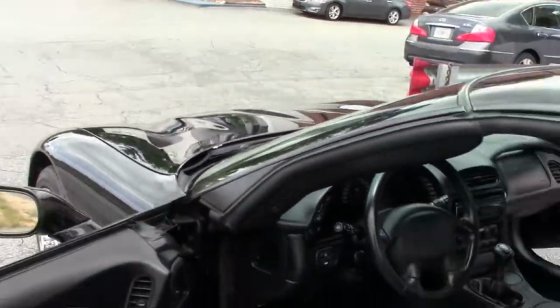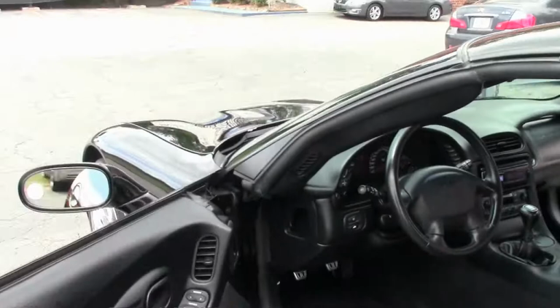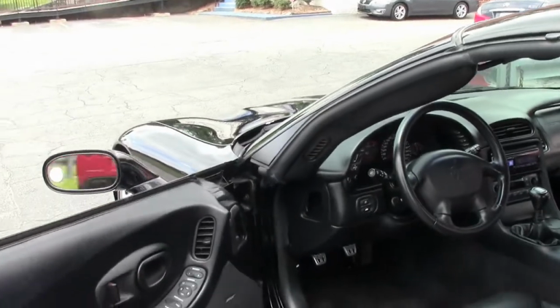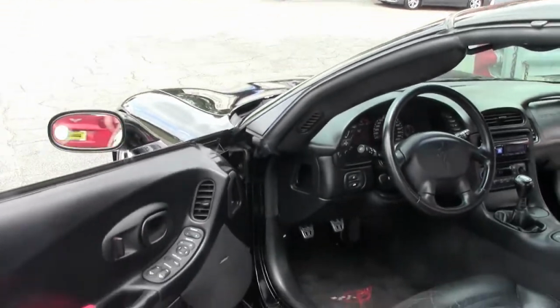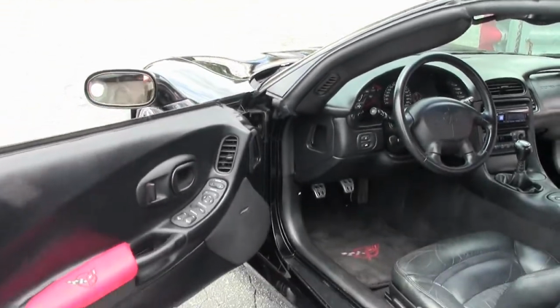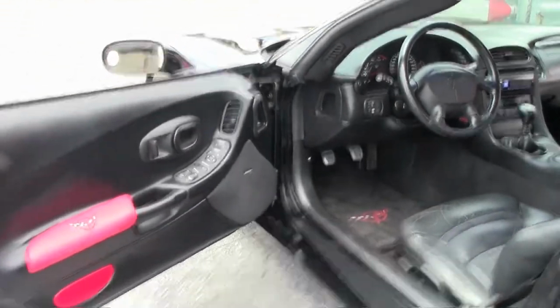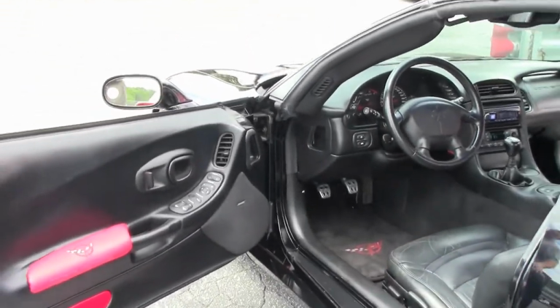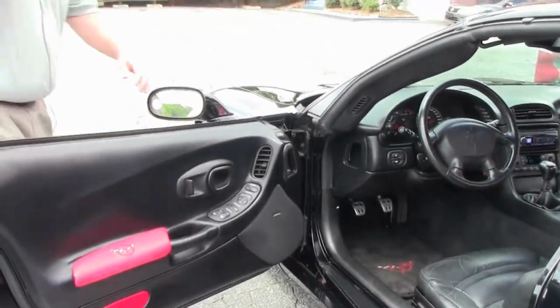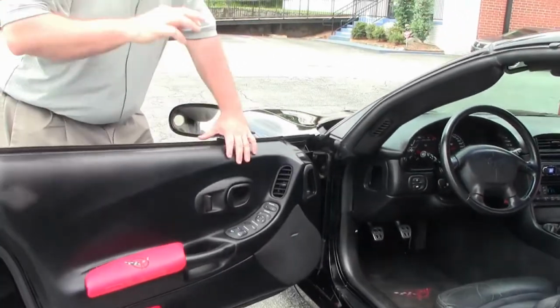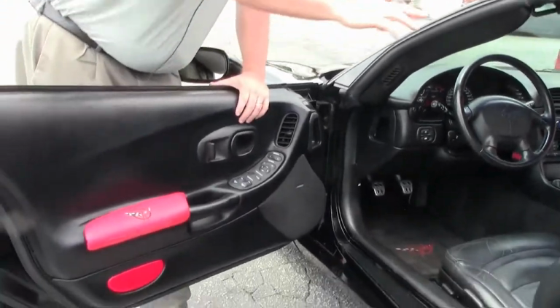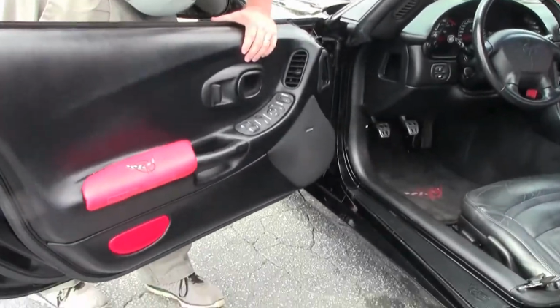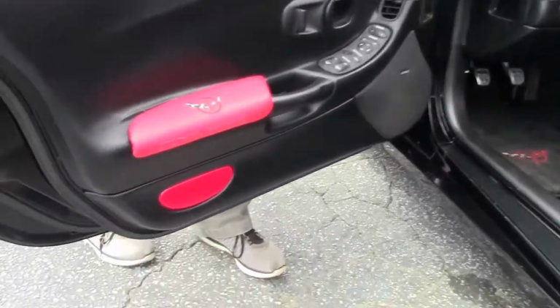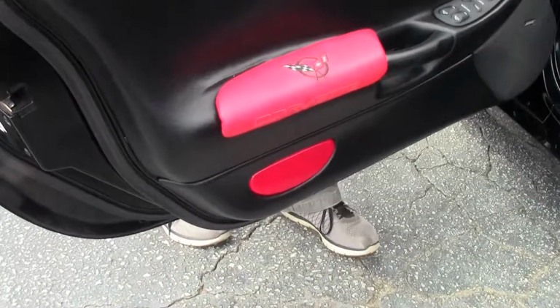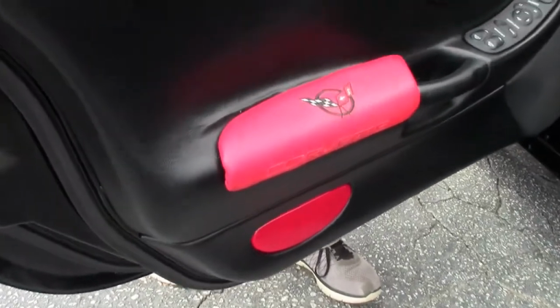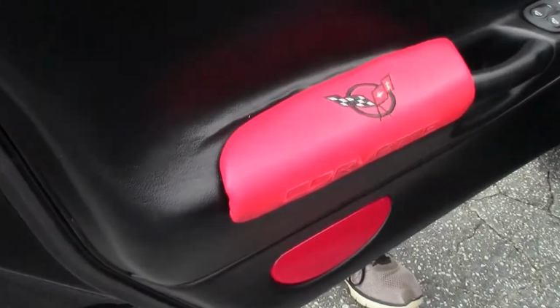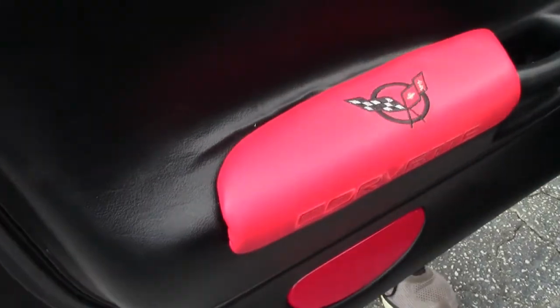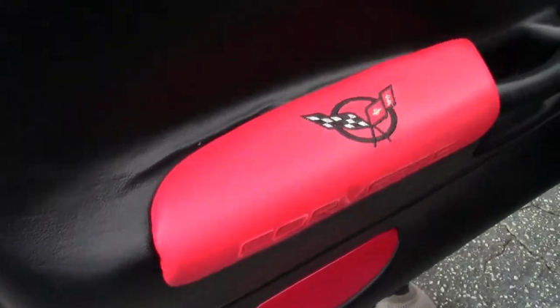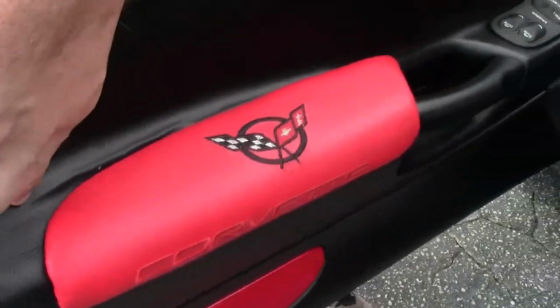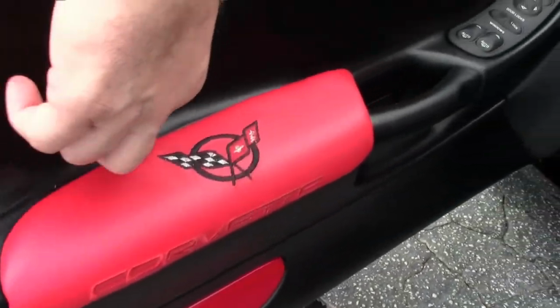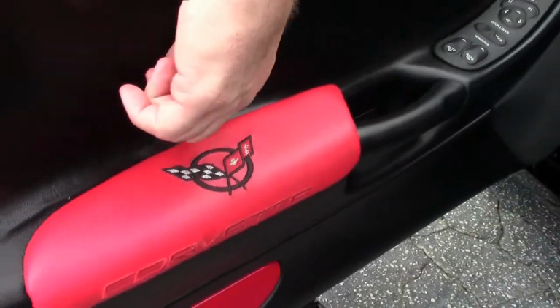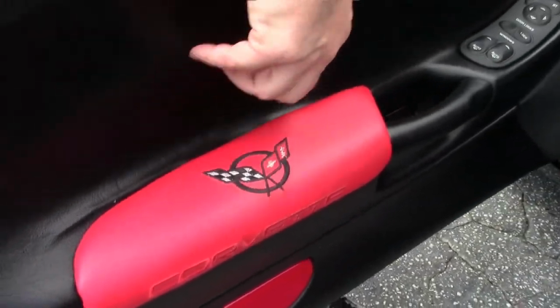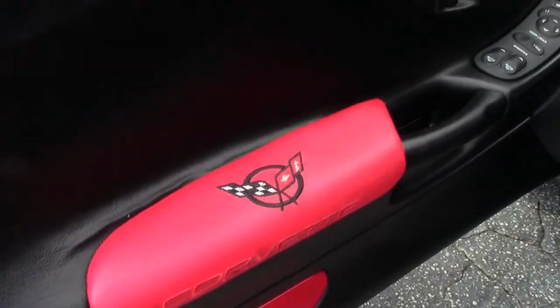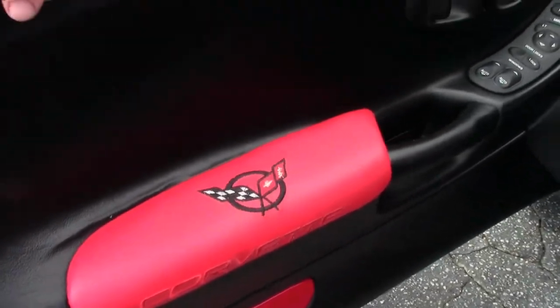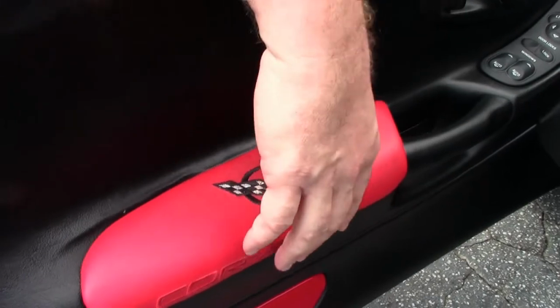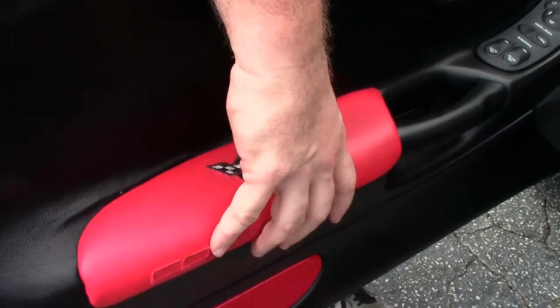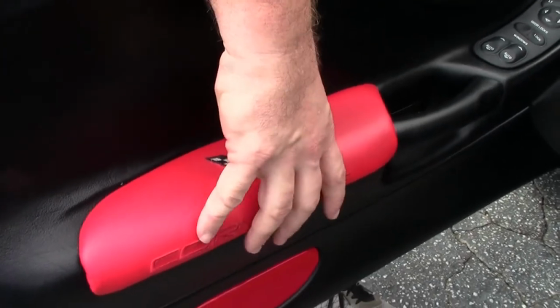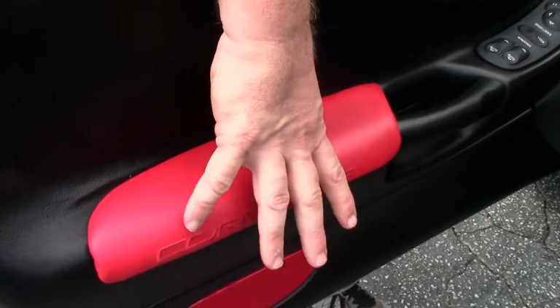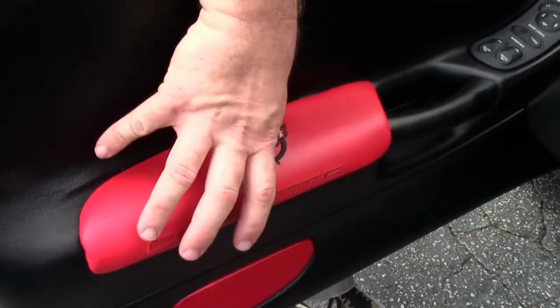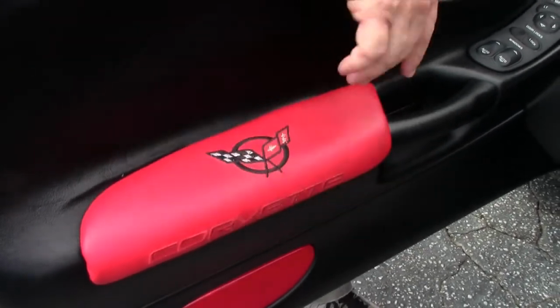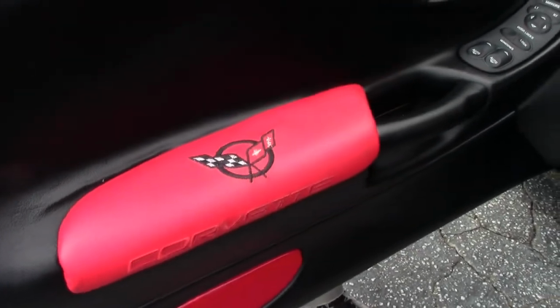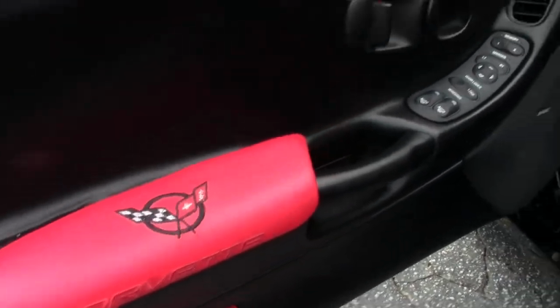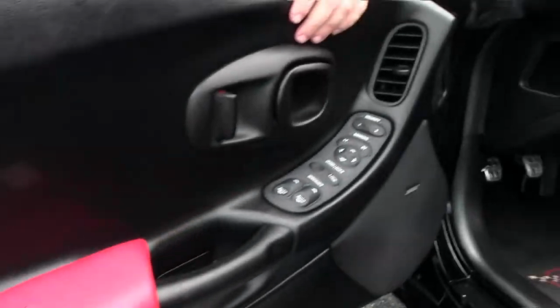The car does have mats with the fifth generation logo on them. The seat is nice and clean, free of any rips or tears. We'll notice that the delamination has started, but I've recommended this for years — a little armrest pad can go right on there and hide that, making it look good.